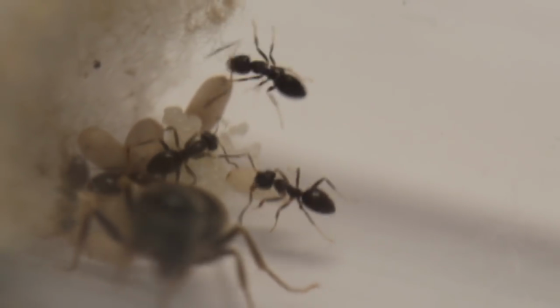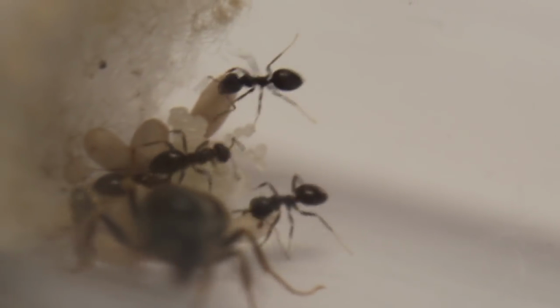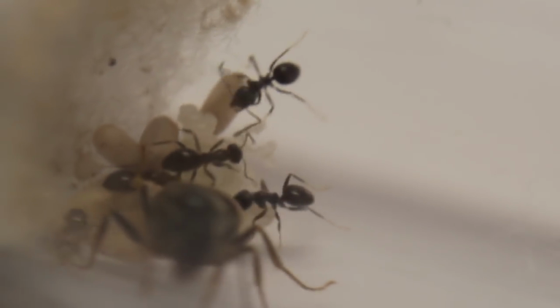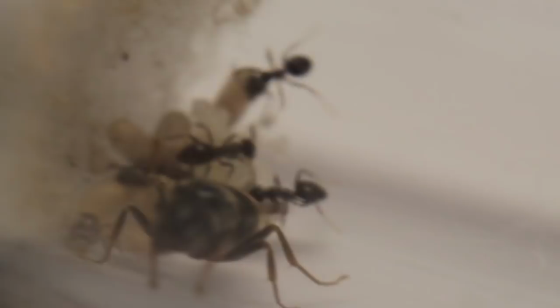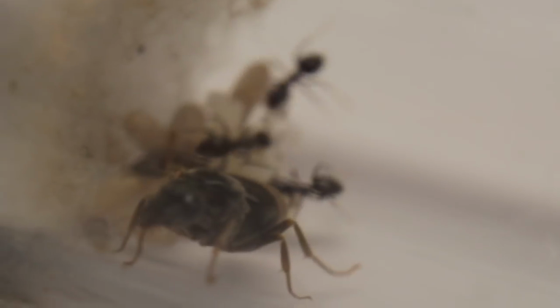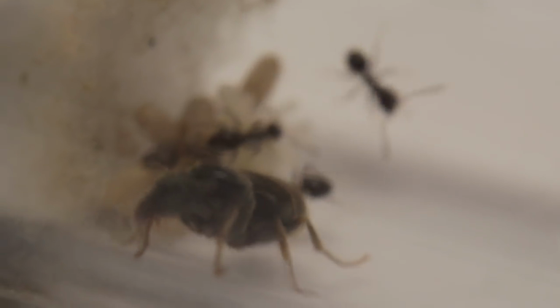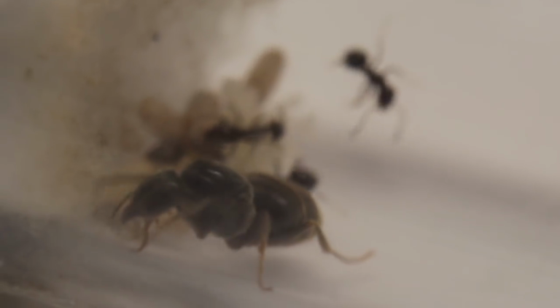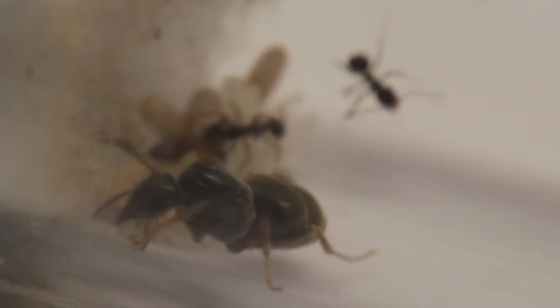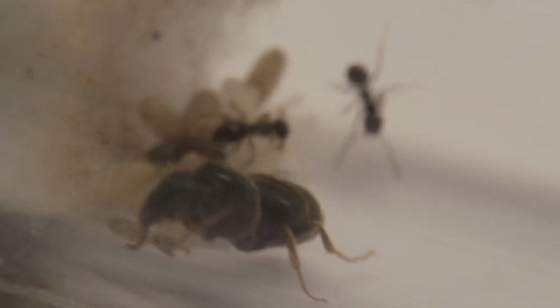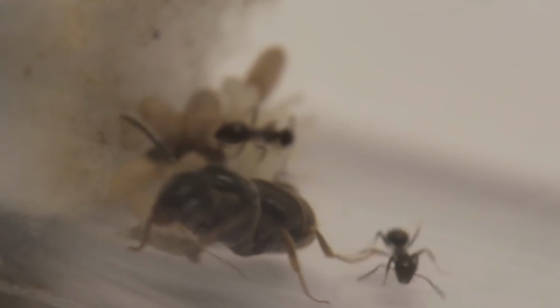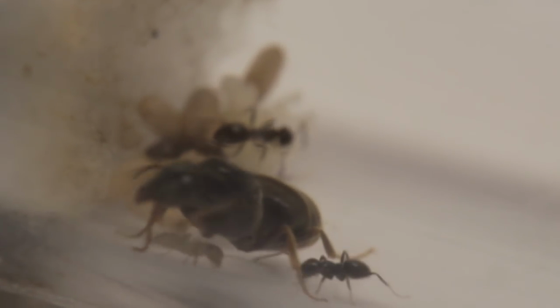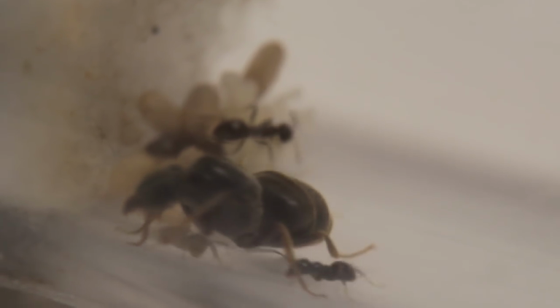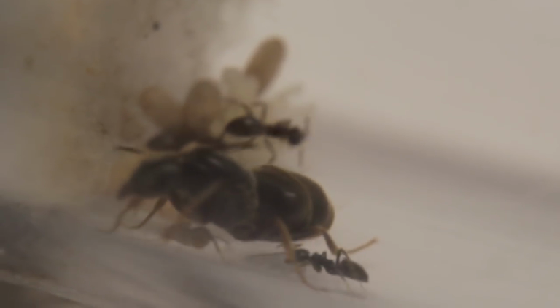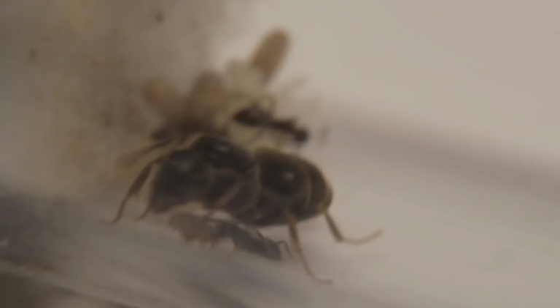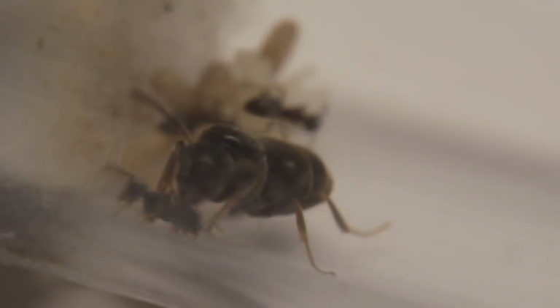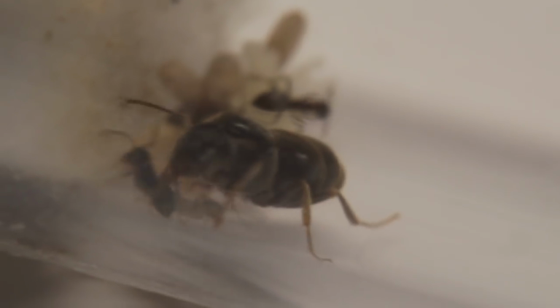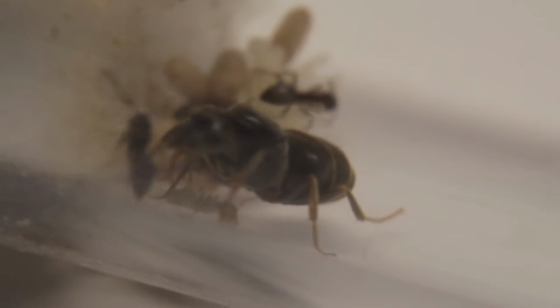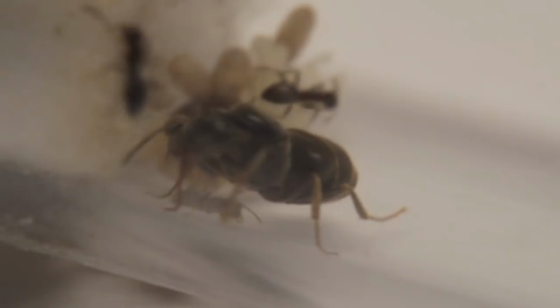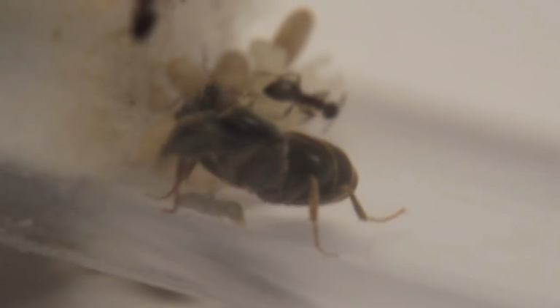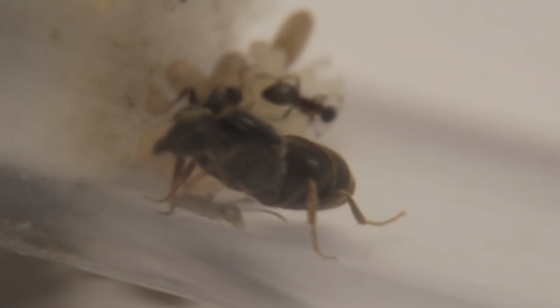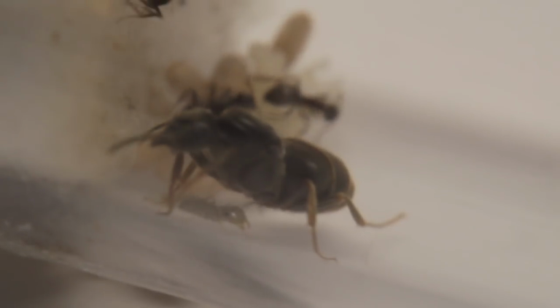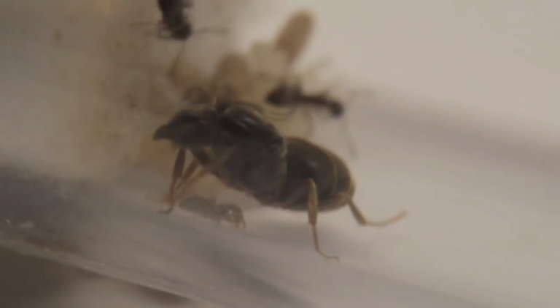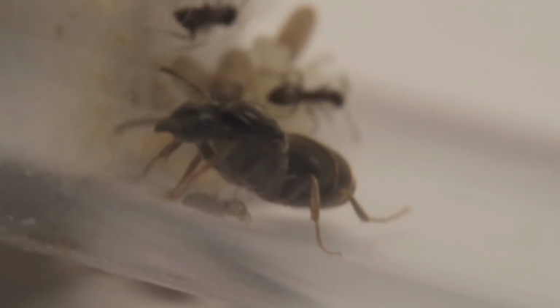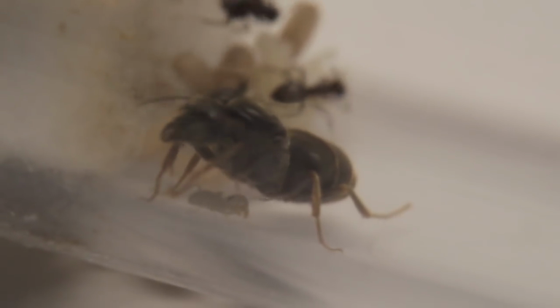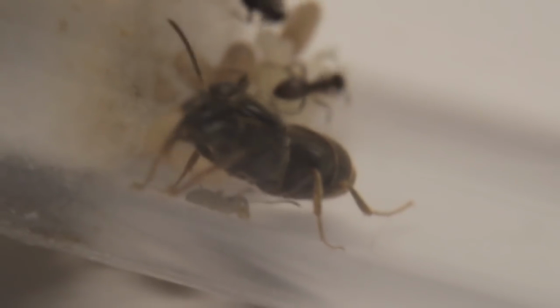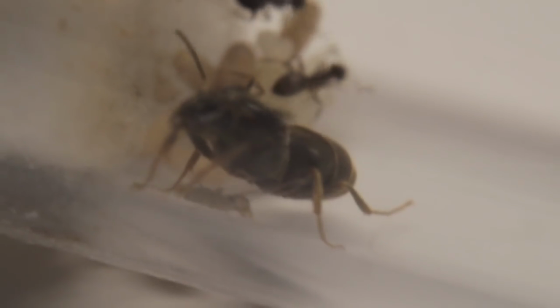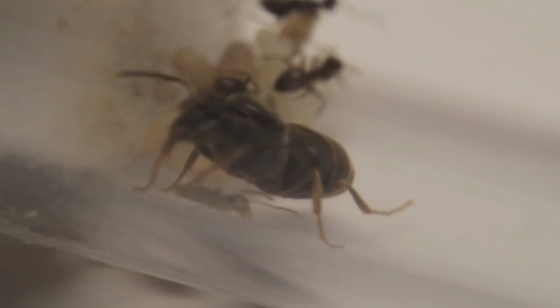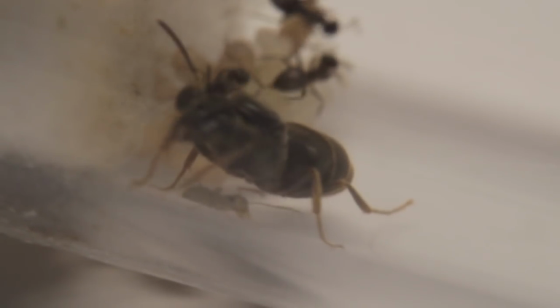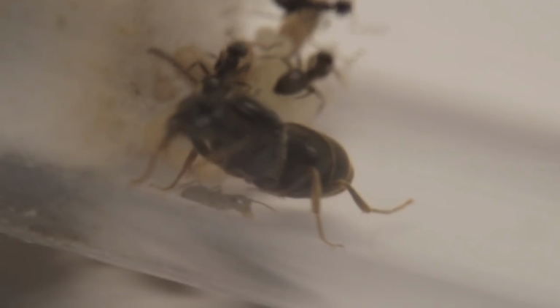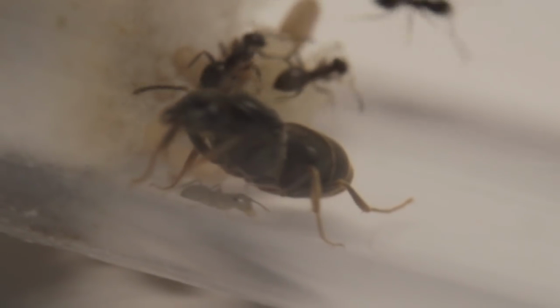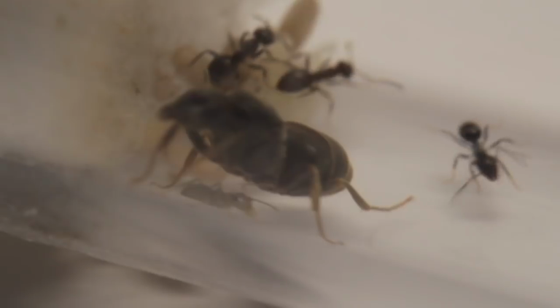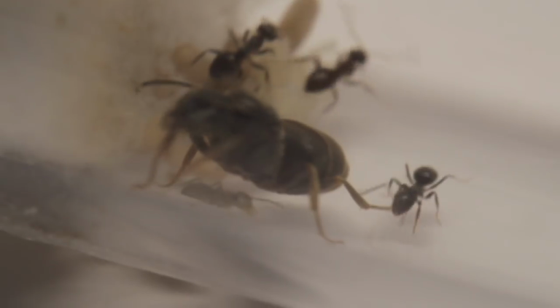Here we see the colony running around. You'll see the workers doing this kind of bobbing action which is a warning signal — this is quite normal. They'll soon settle down if they're left undisturbed.